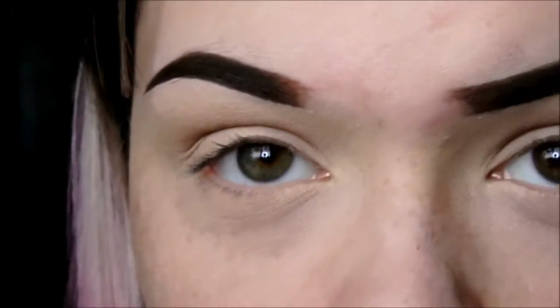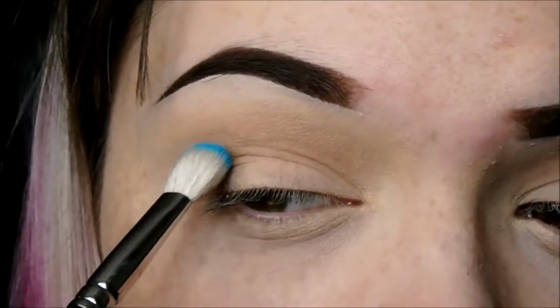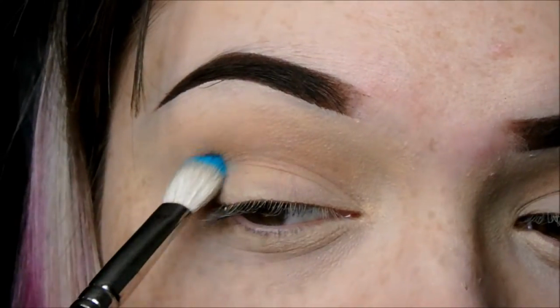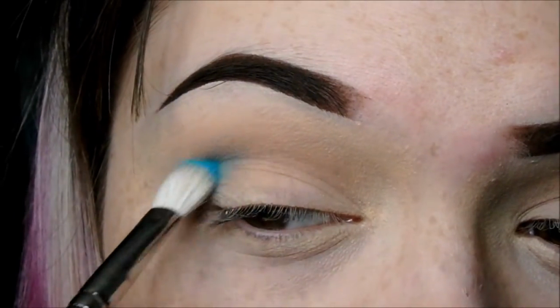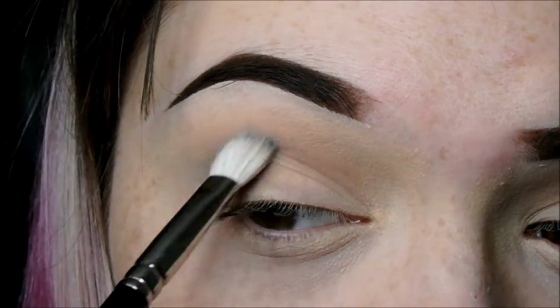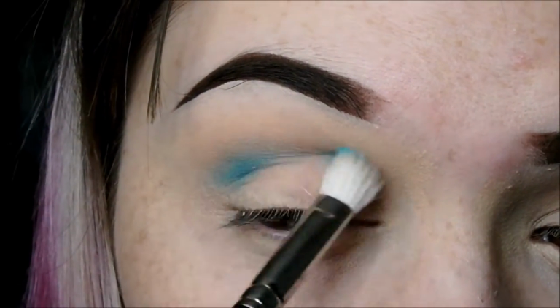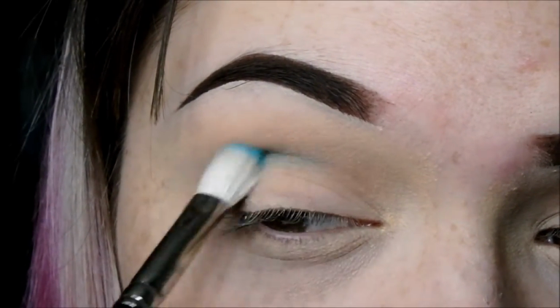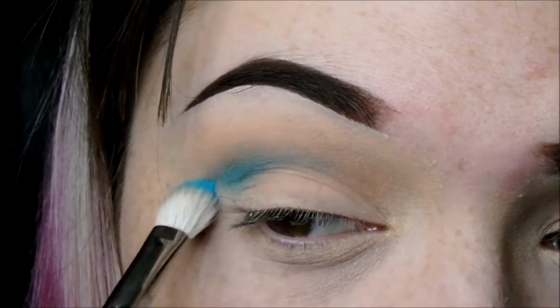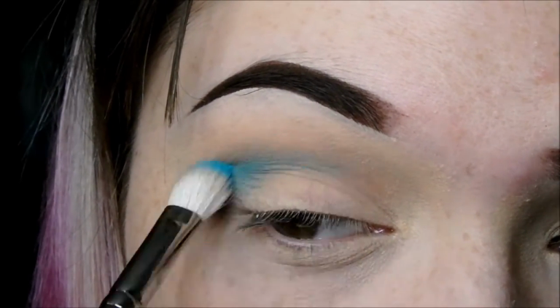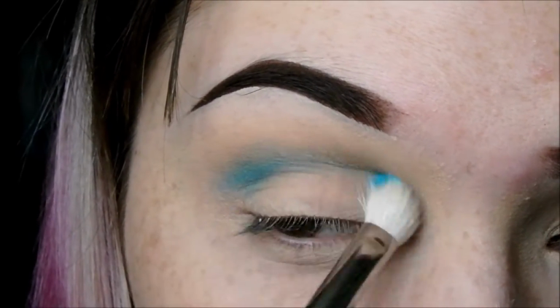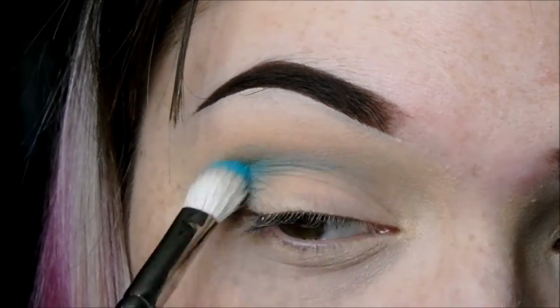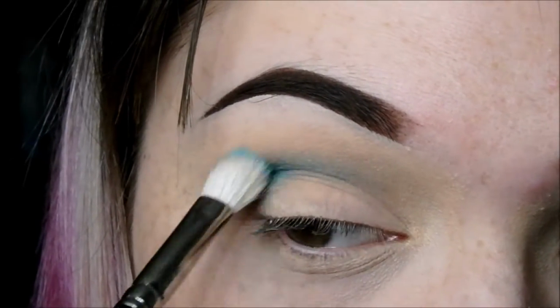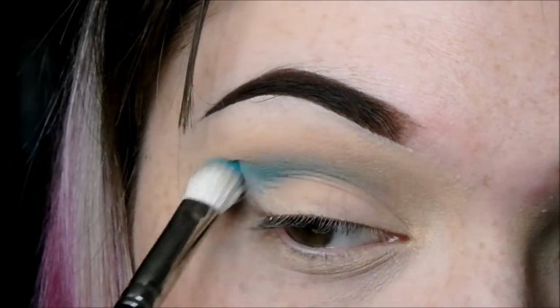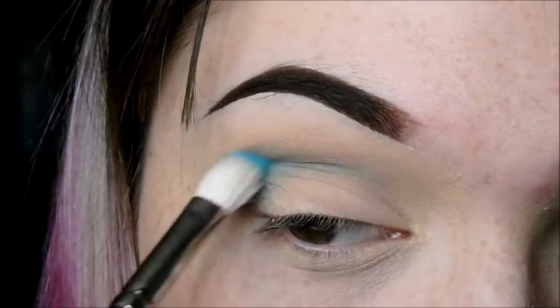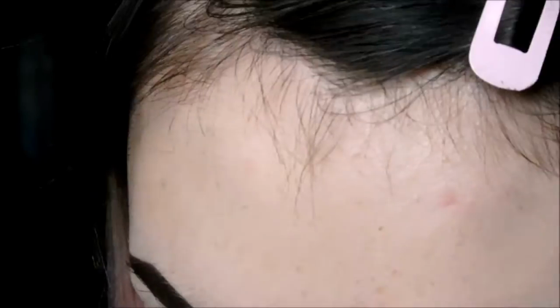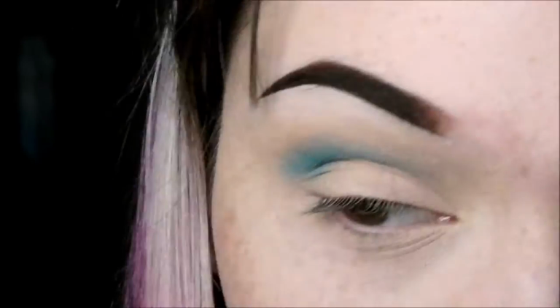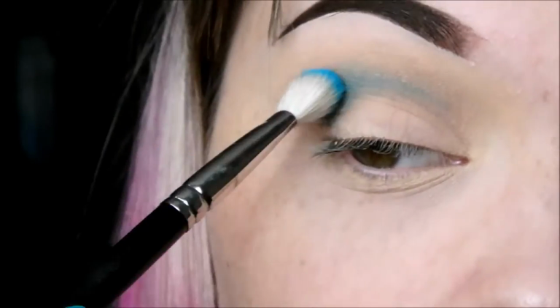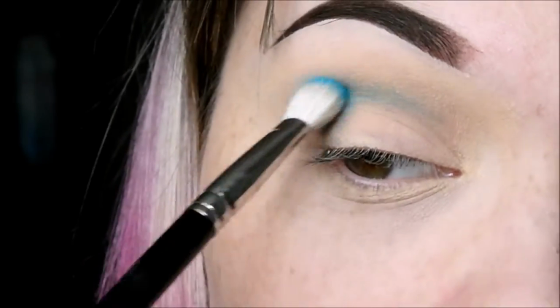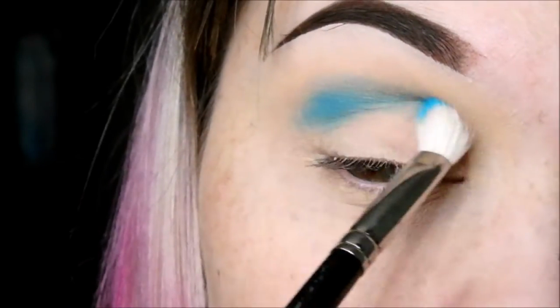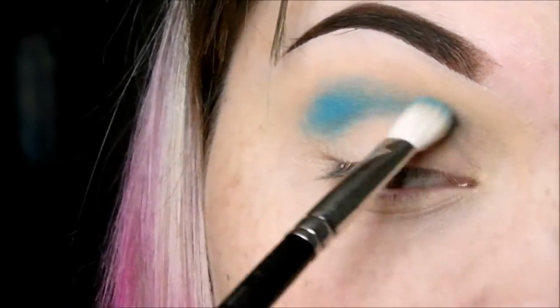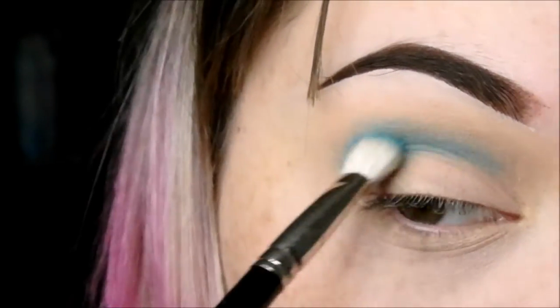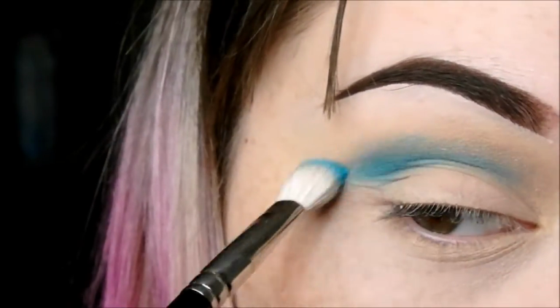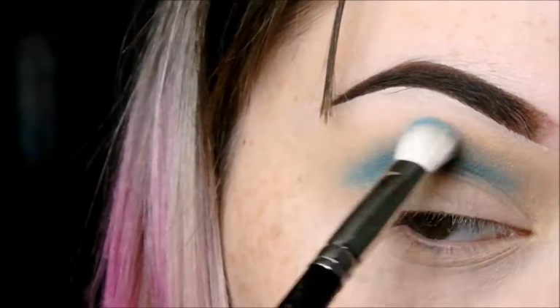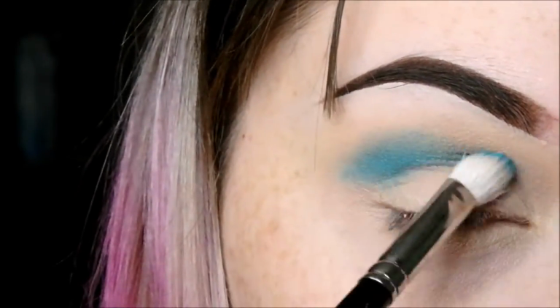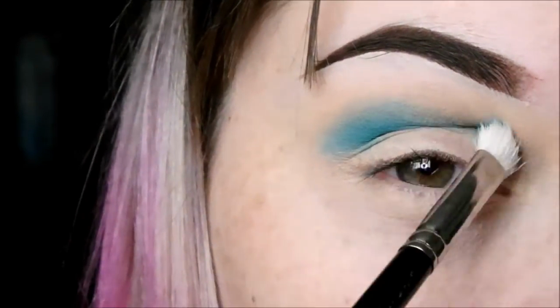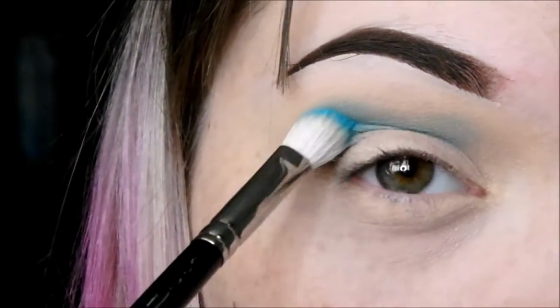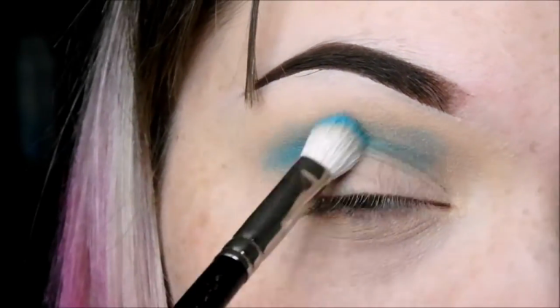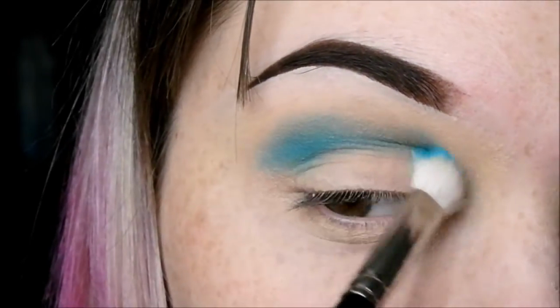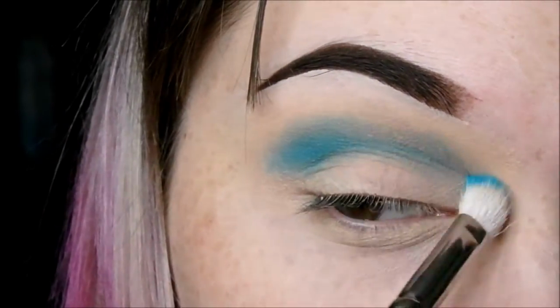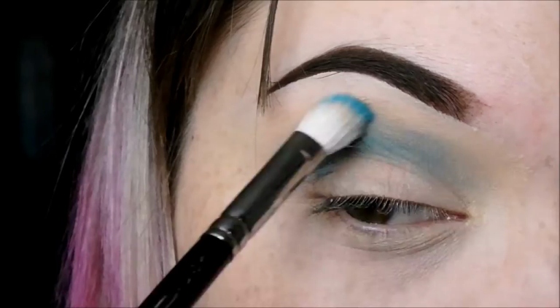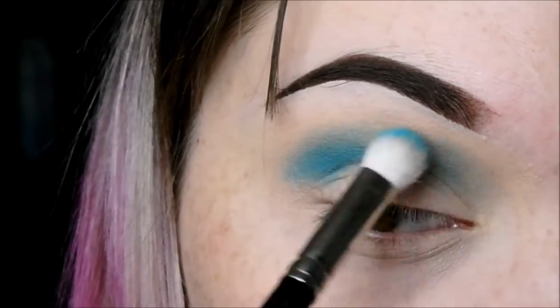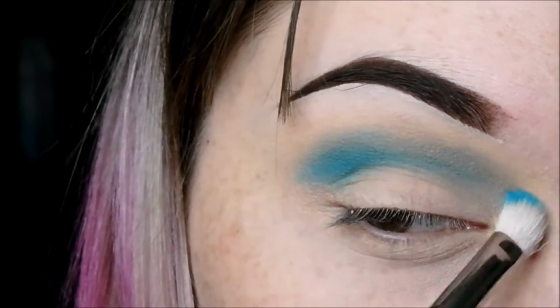Next, for the main feature of this look, we'll be taking Electric Eel again by MAC — it's this really cool bright electric blue. I'm going to take a slightly more dense, fluffy brush and really work this into my crease and make sure it's really nicely blended.